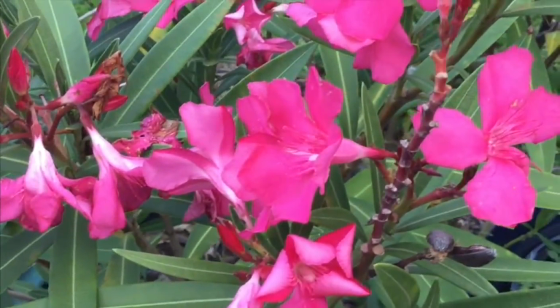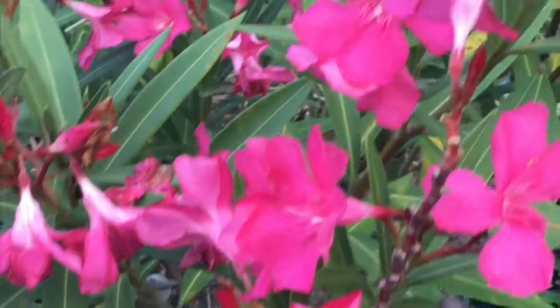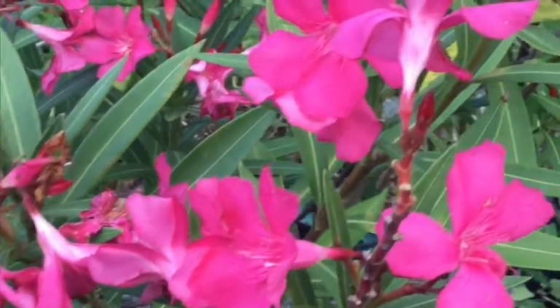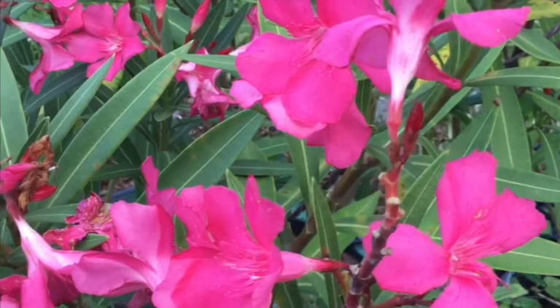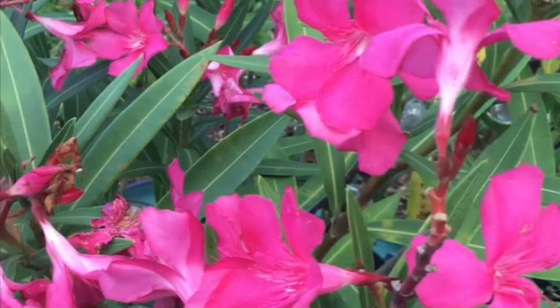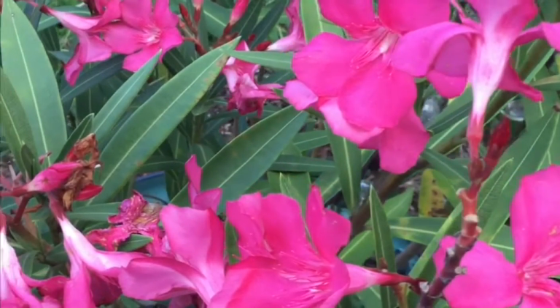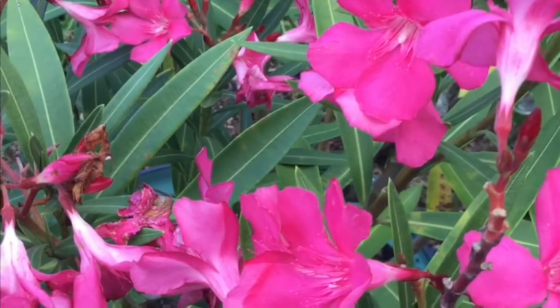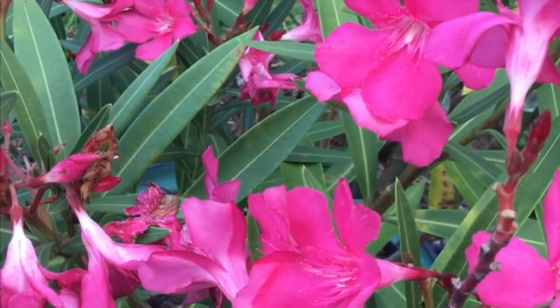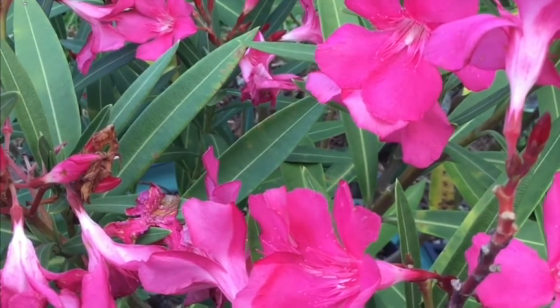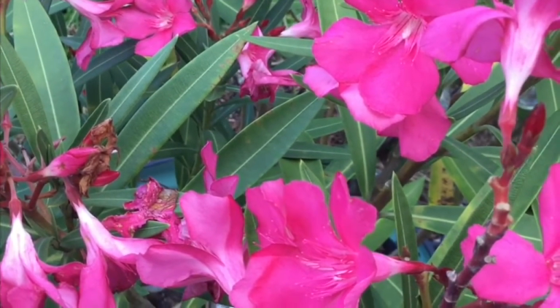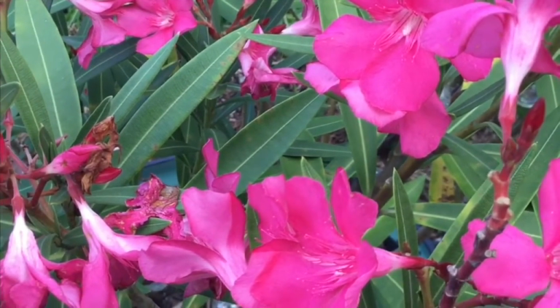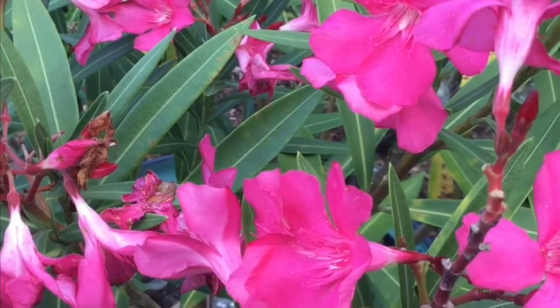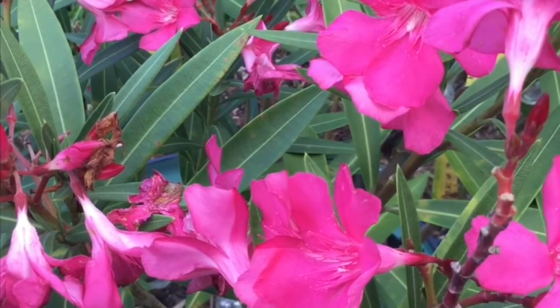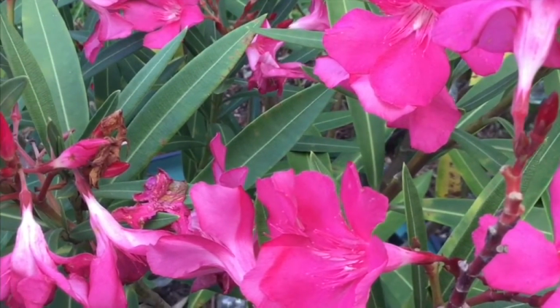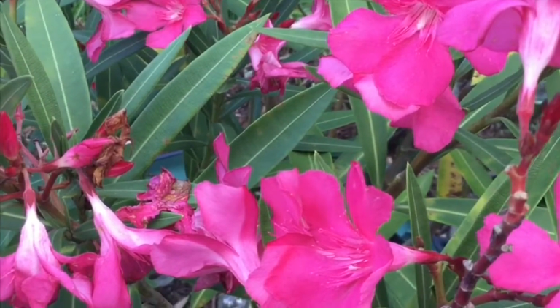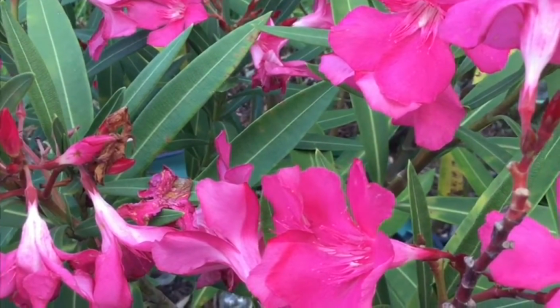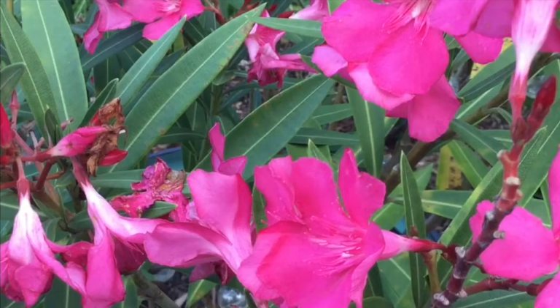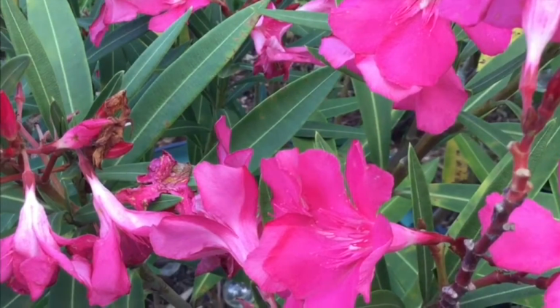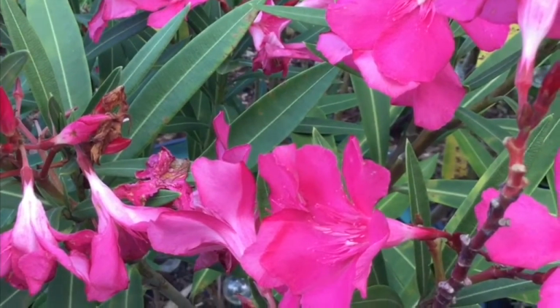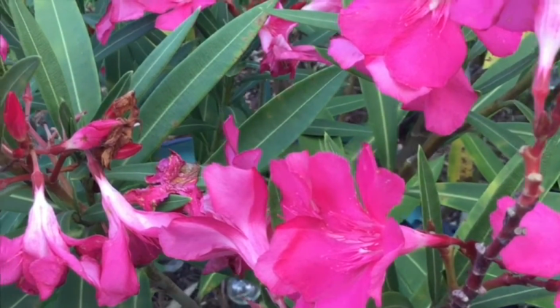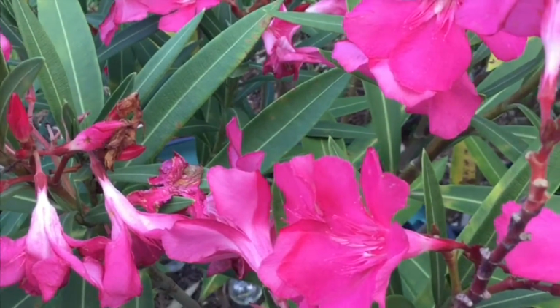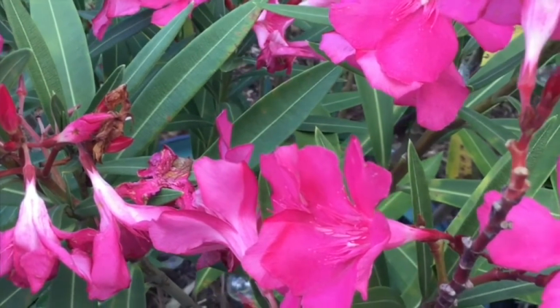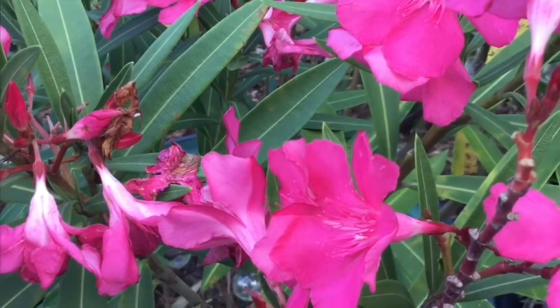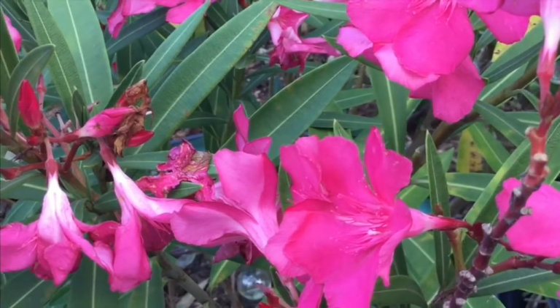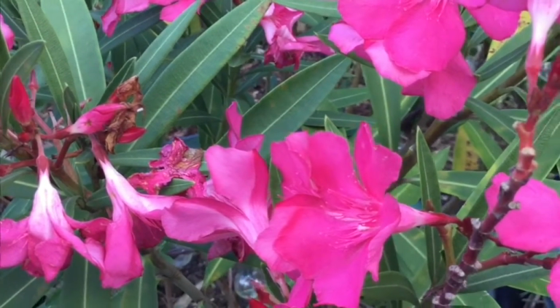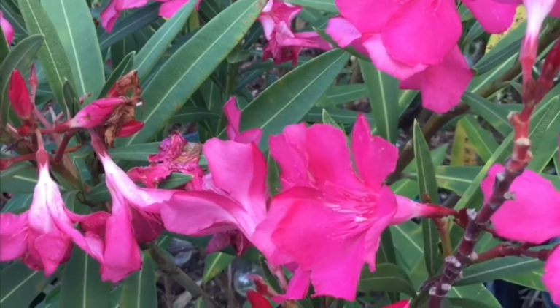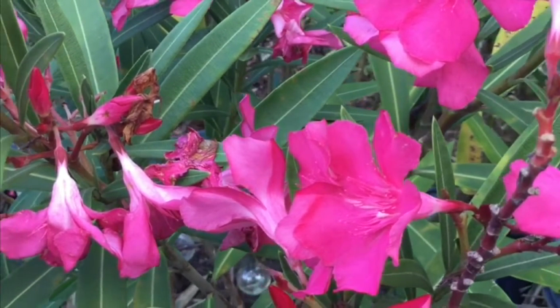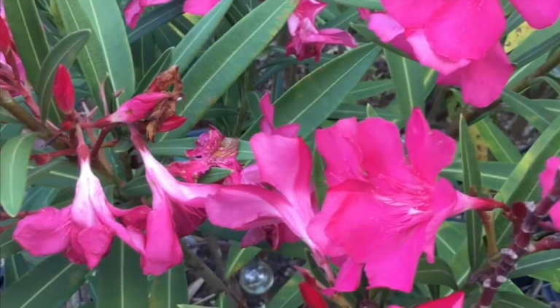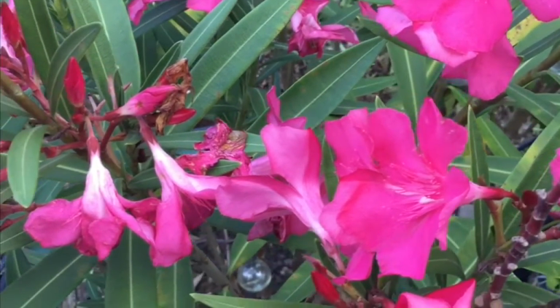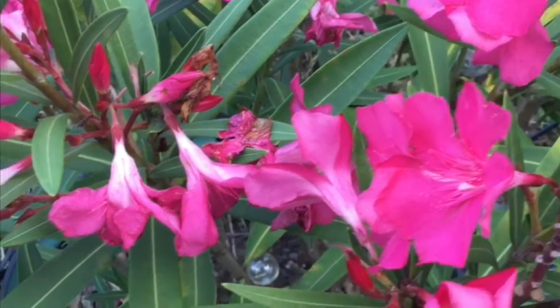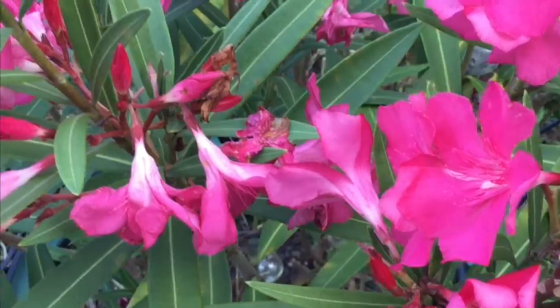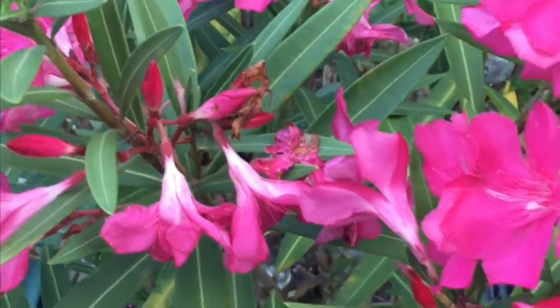Oleander are drought and salt tolerant. They are great to use in the landscape or in a container. It's considered hardy for USDA plant hardiness zones 8 through 10.